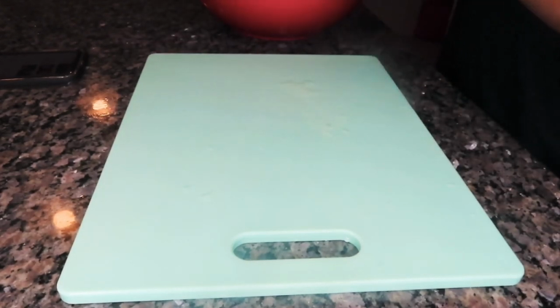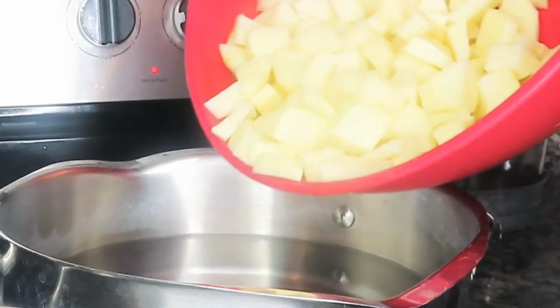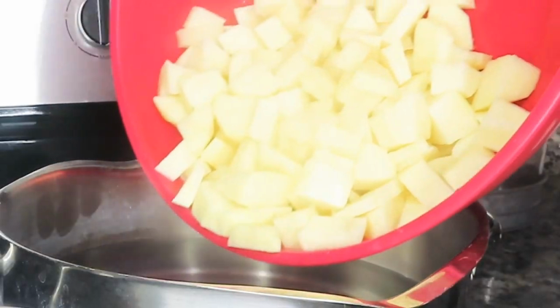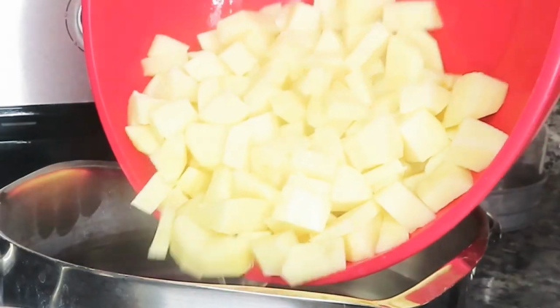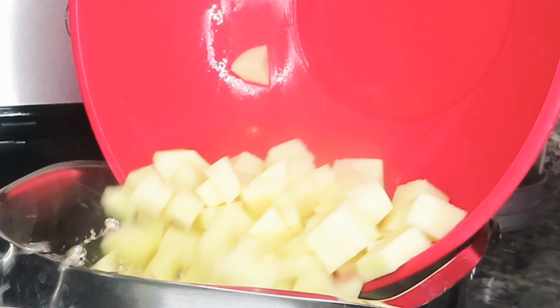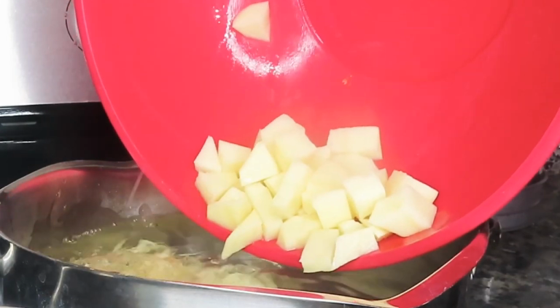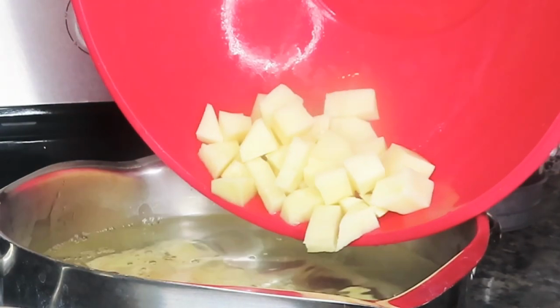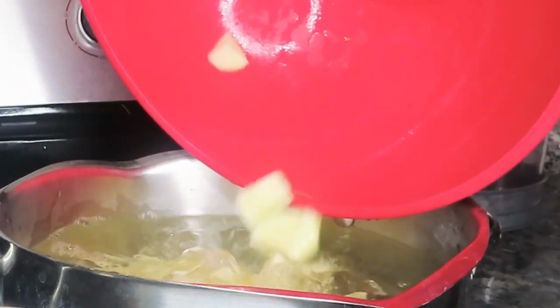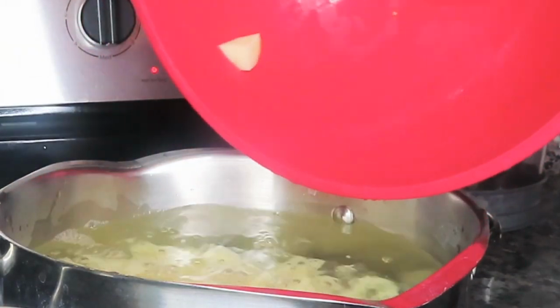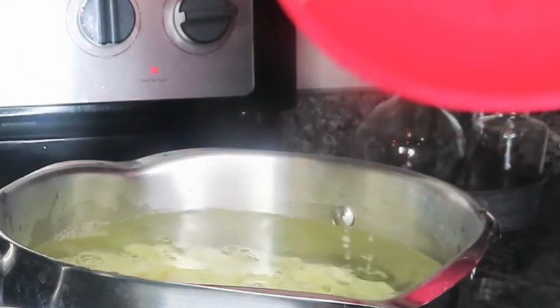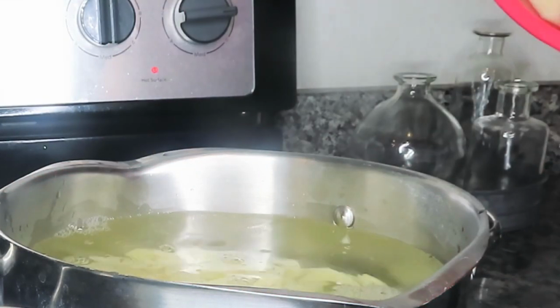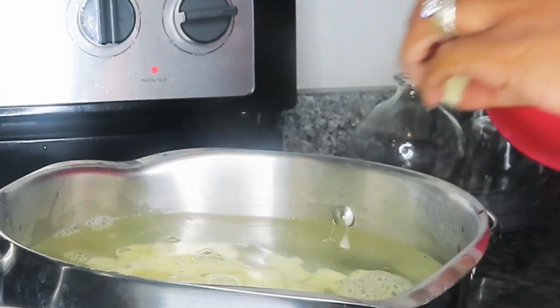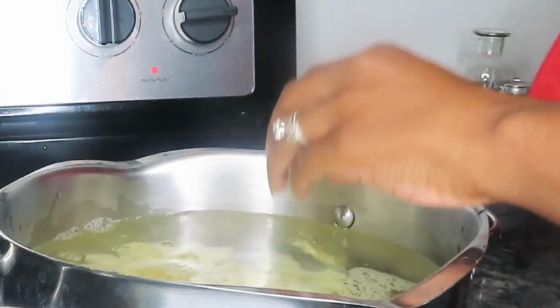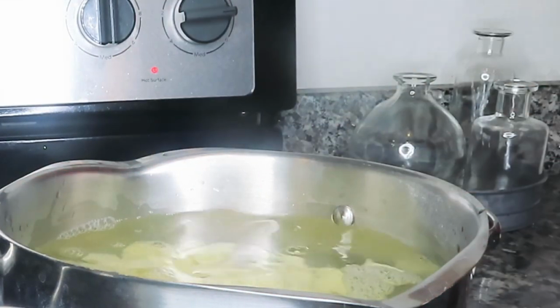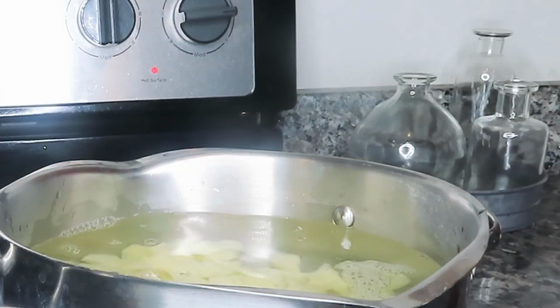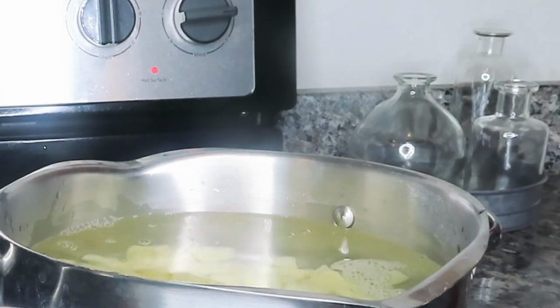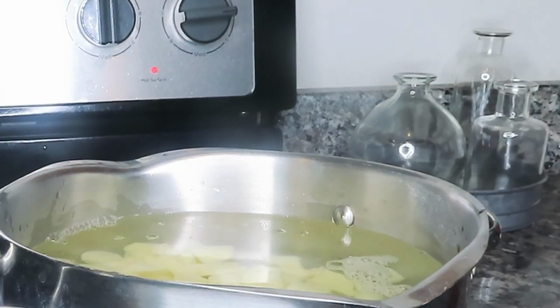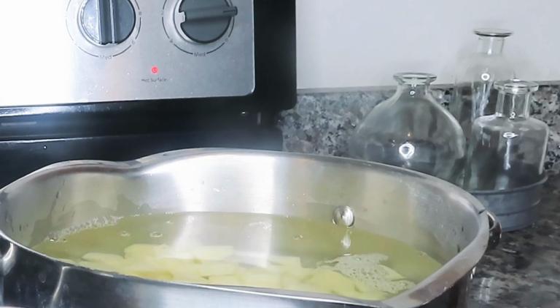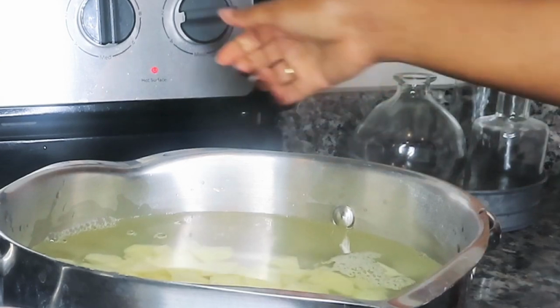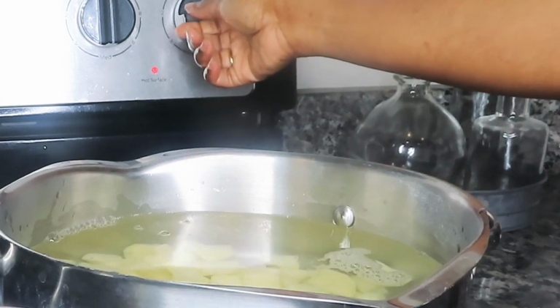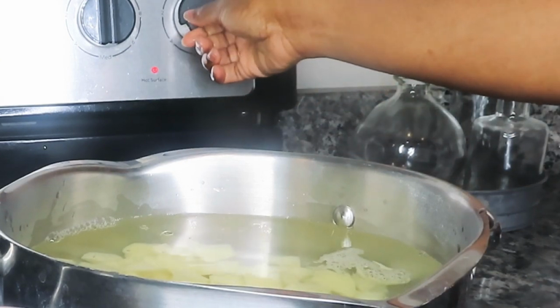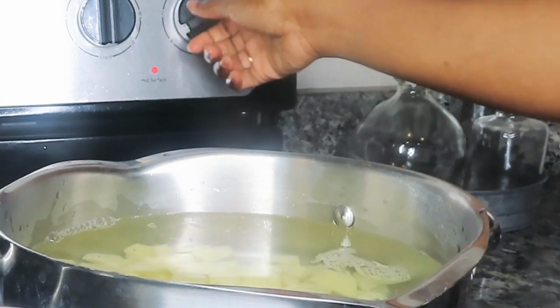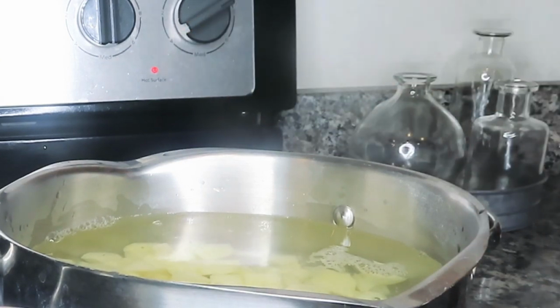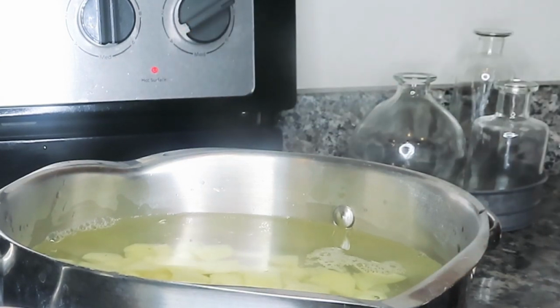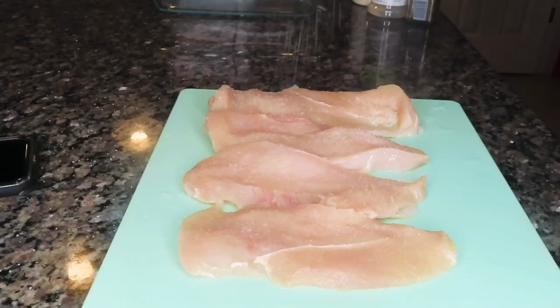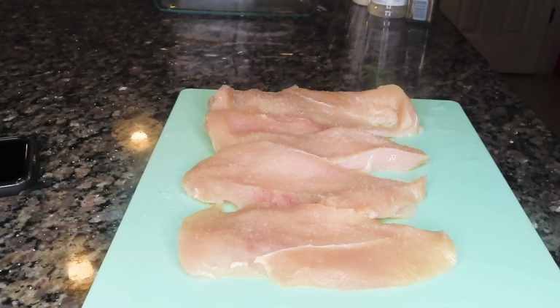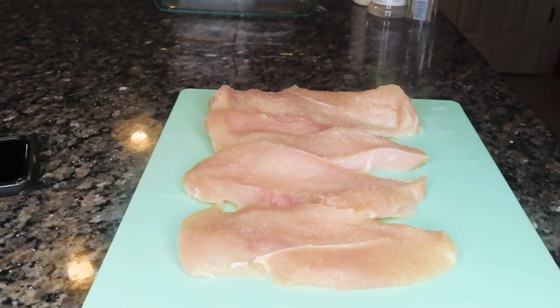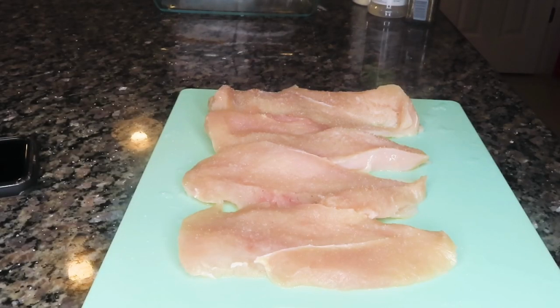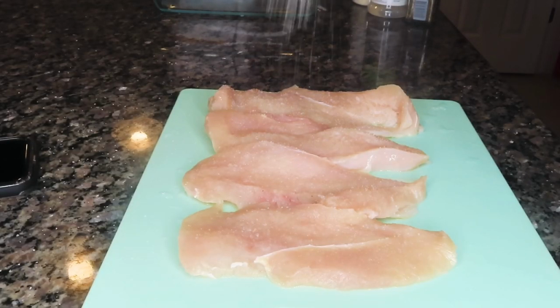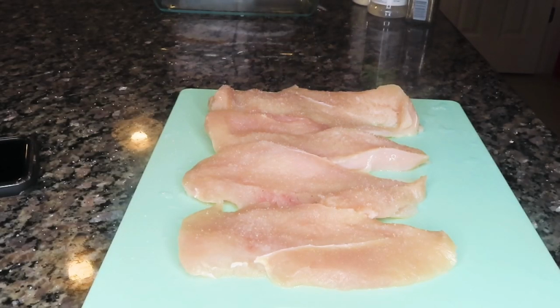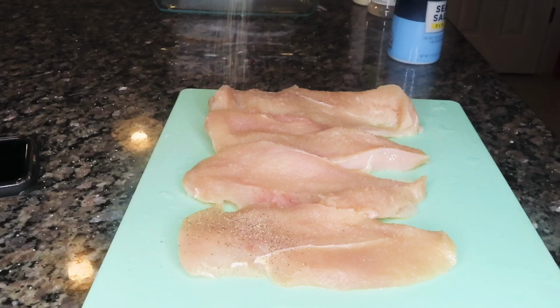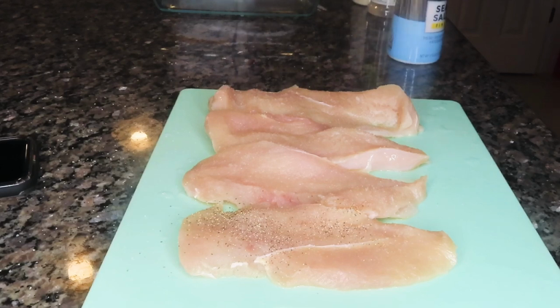Once all of our potatoes are chopped, we're going to go ahead and put them in a pot of cold water. We're going to start them off in cold water, then turn our stove on so they can cook. While our potatoes are doing their thing, we're going to go ahead and get our chicken started.